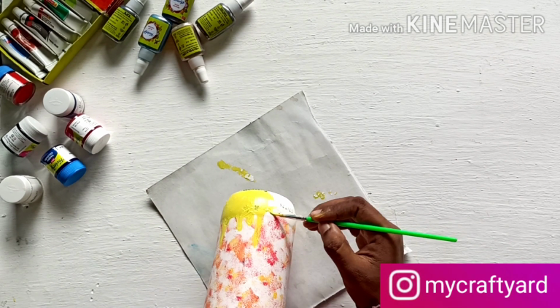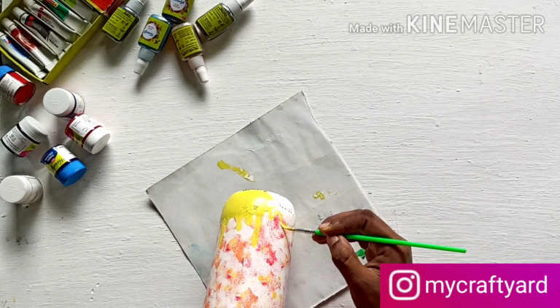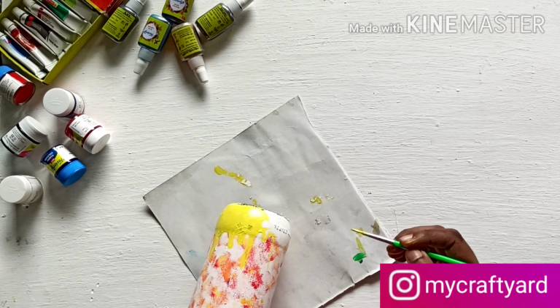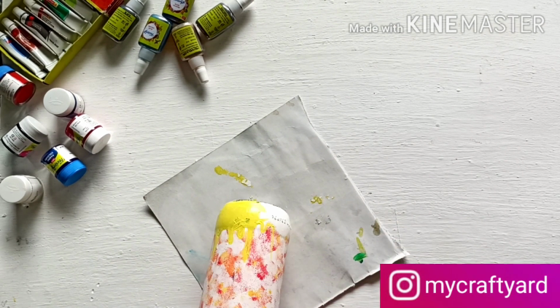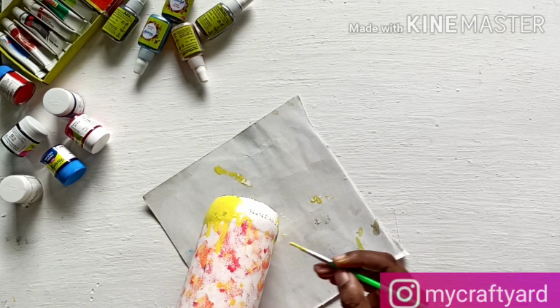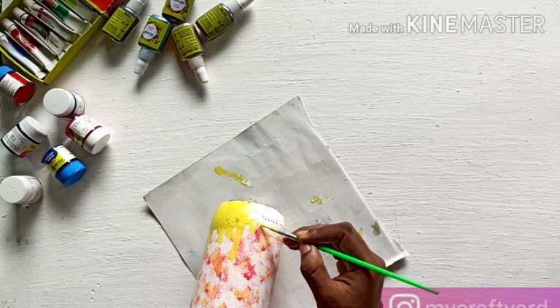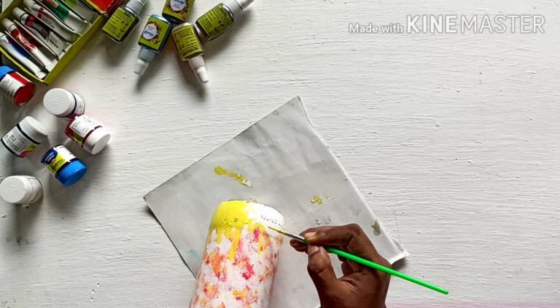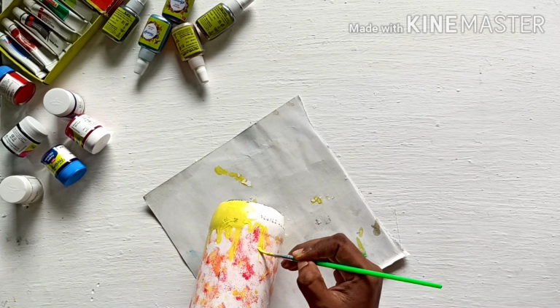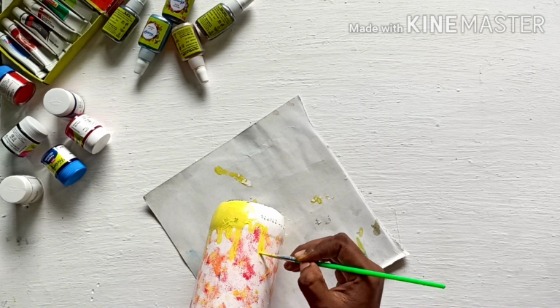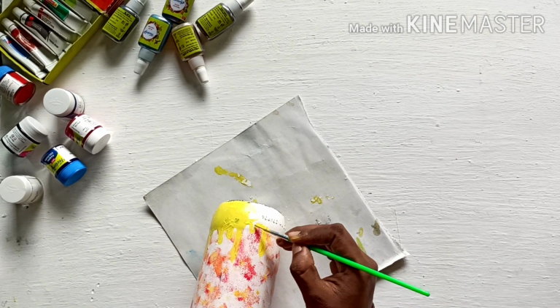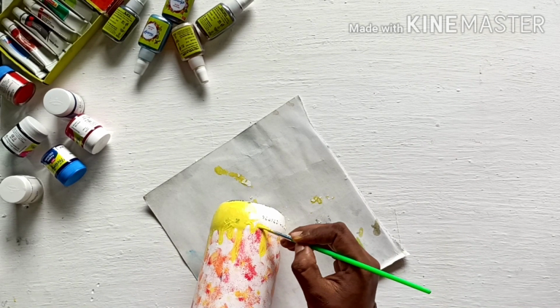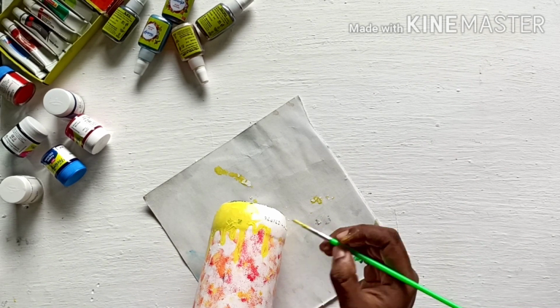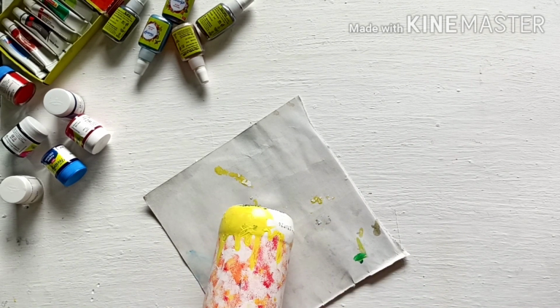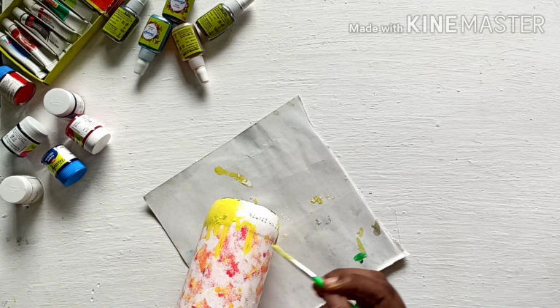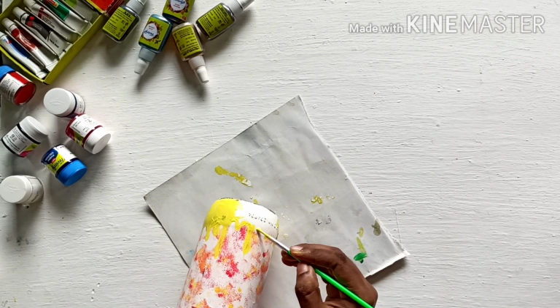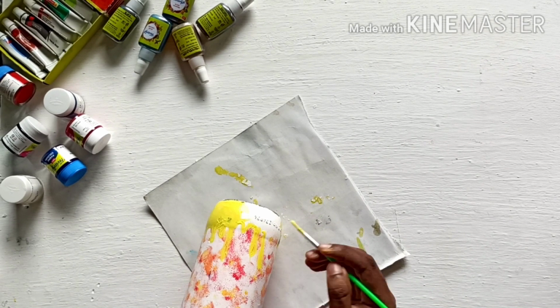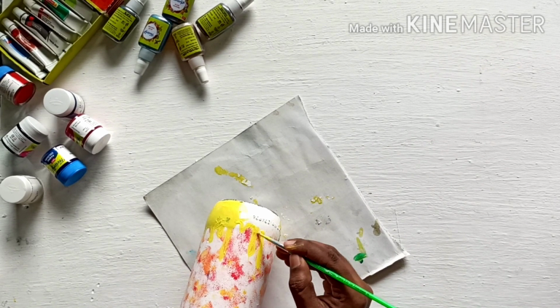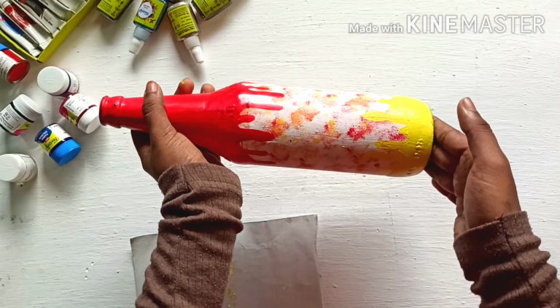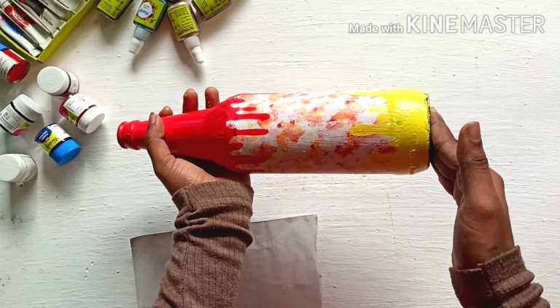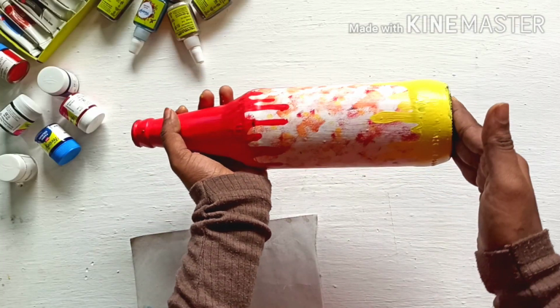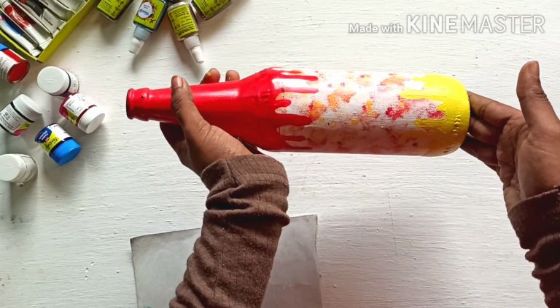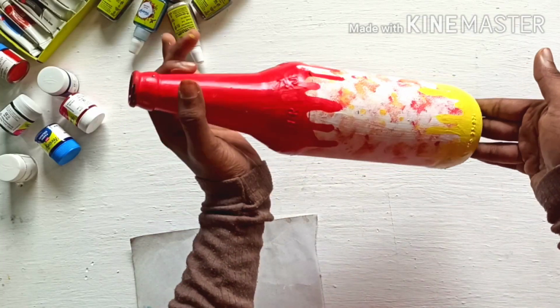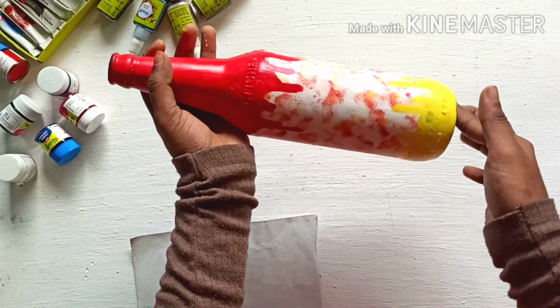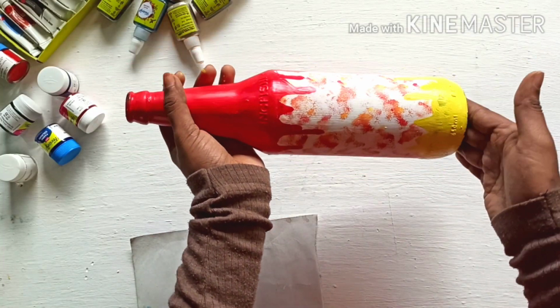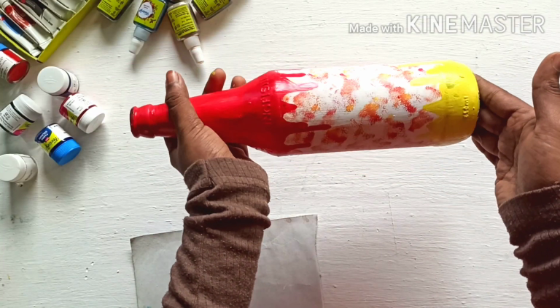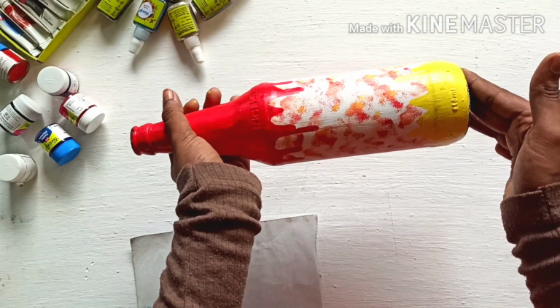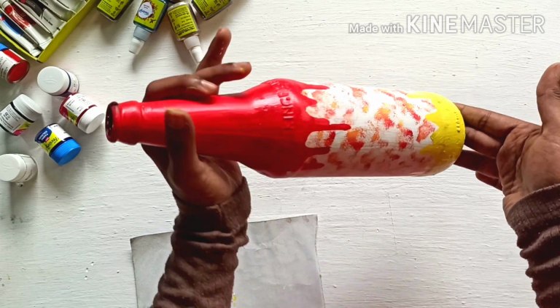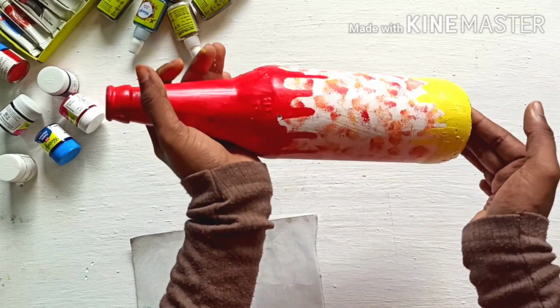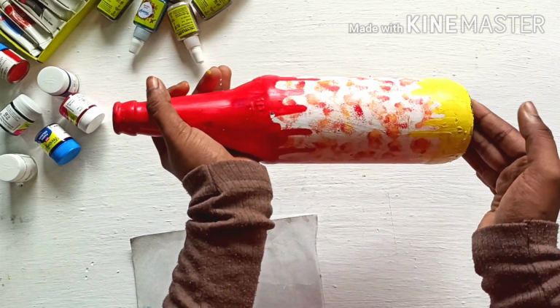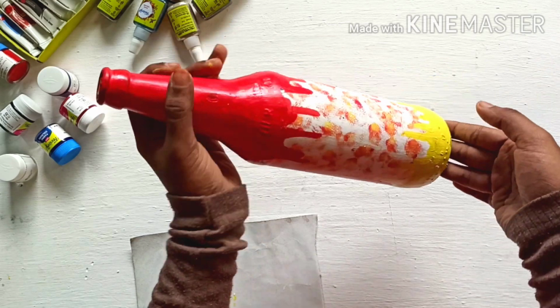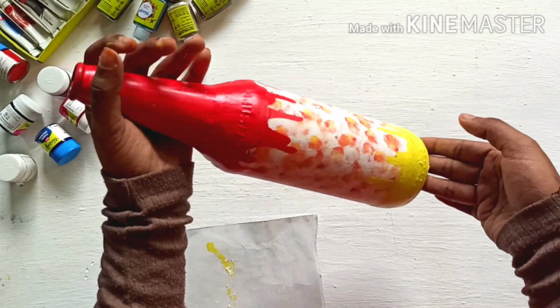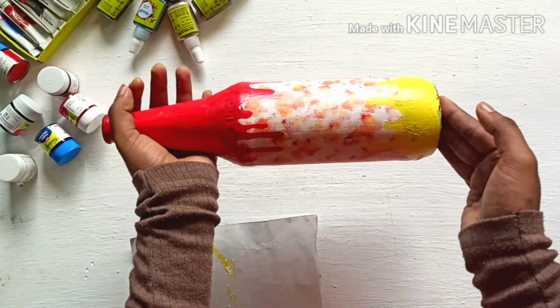Now we have to make it complete in full light. Let's do this.